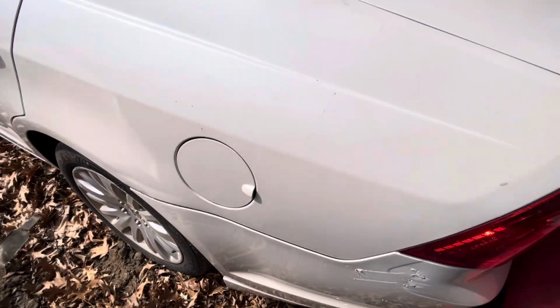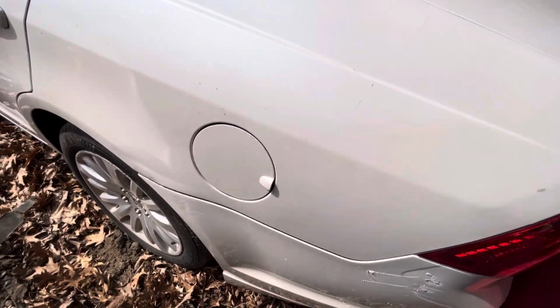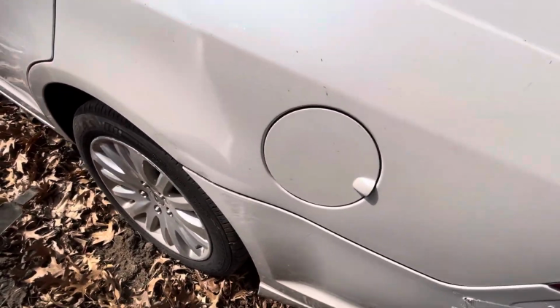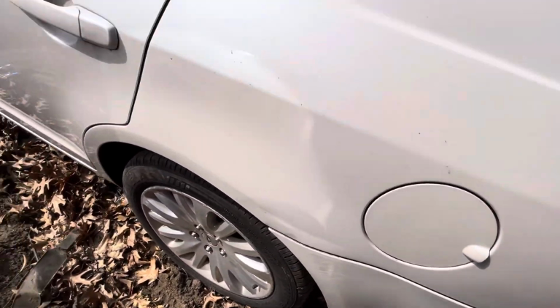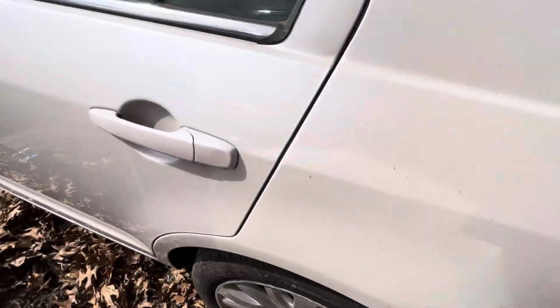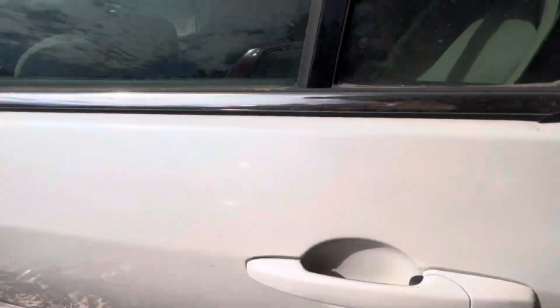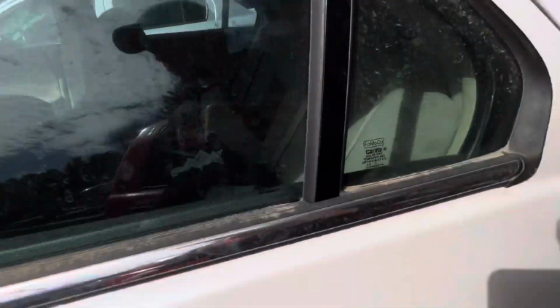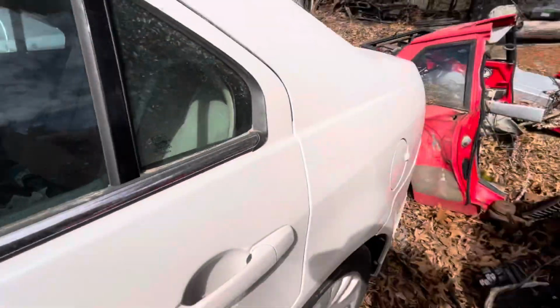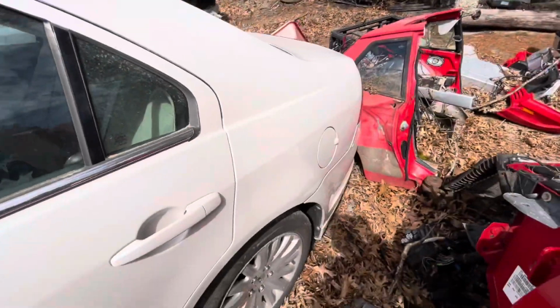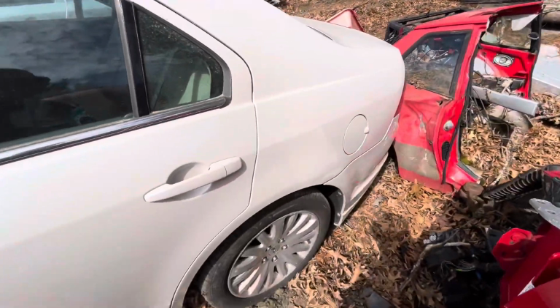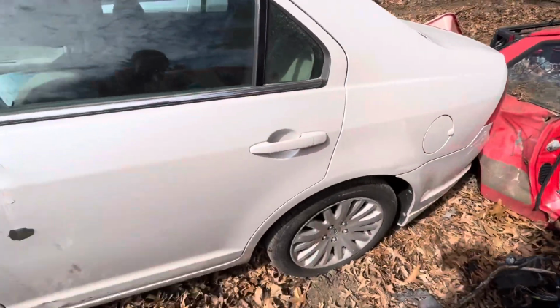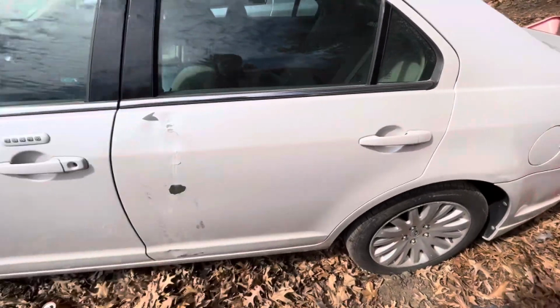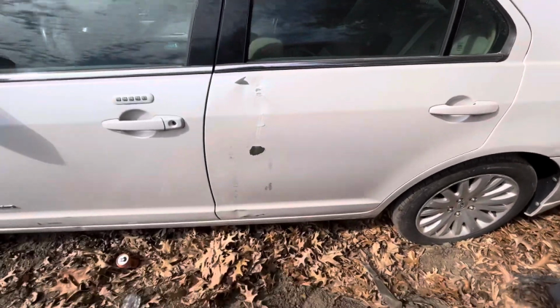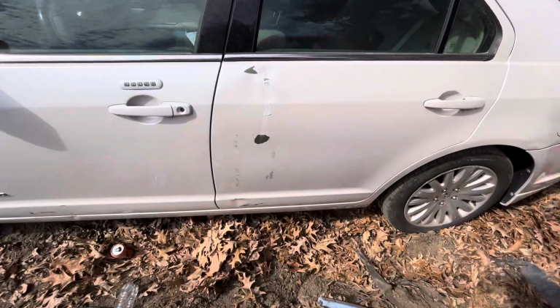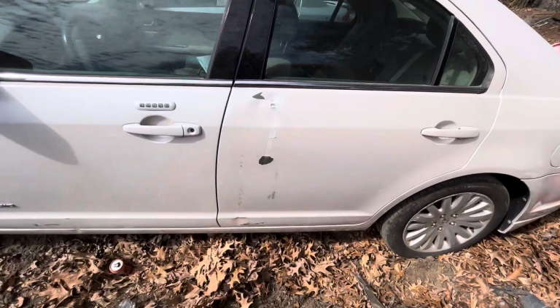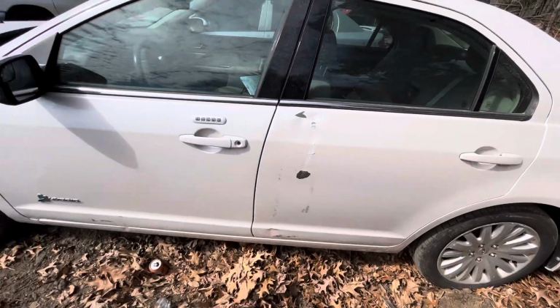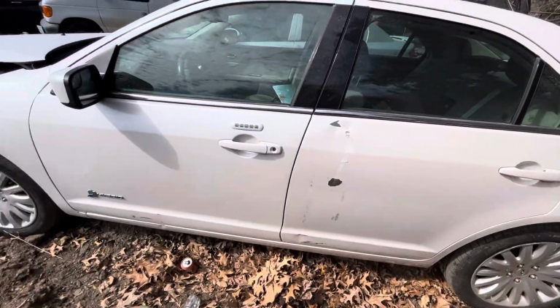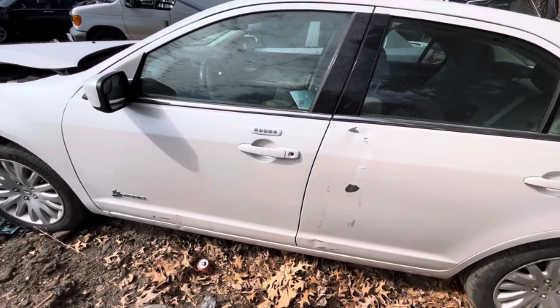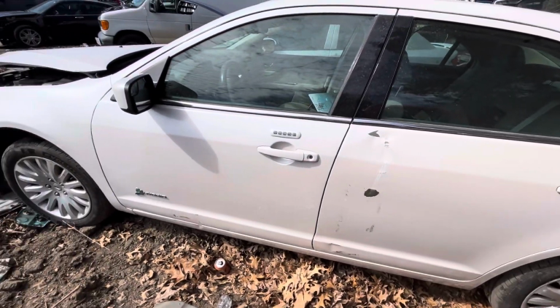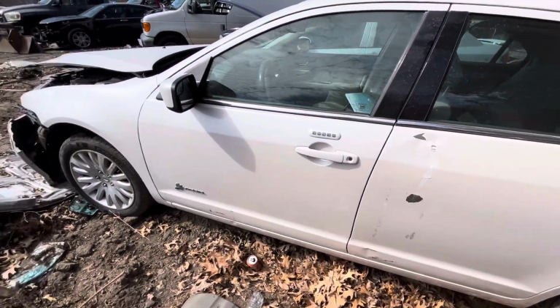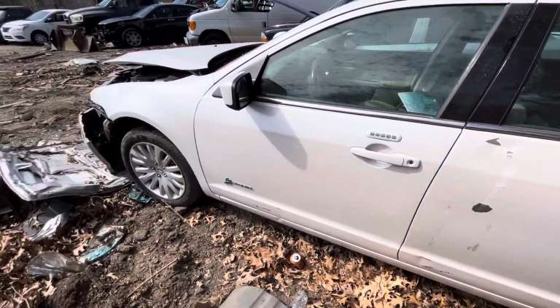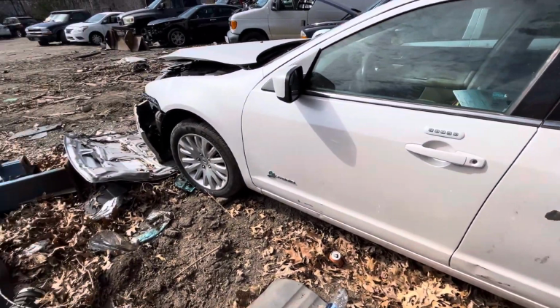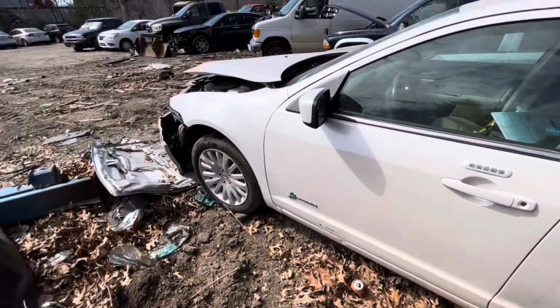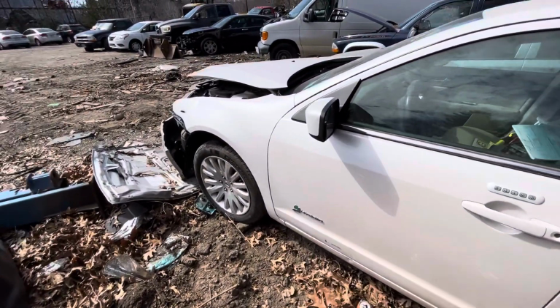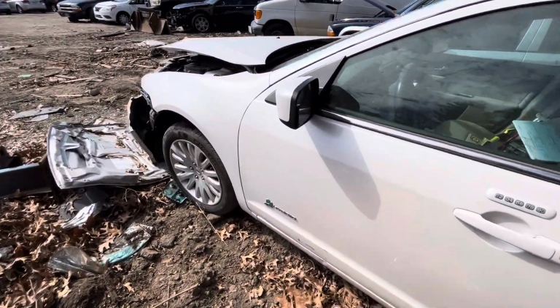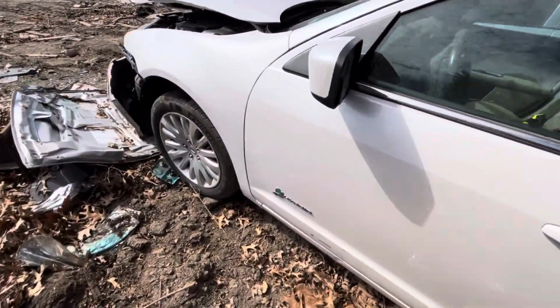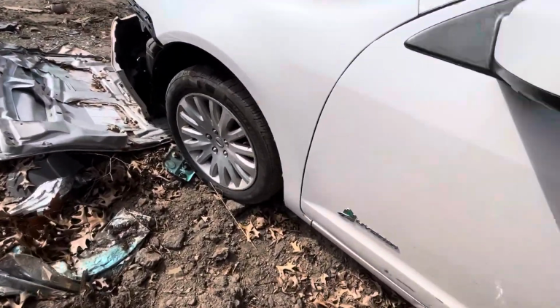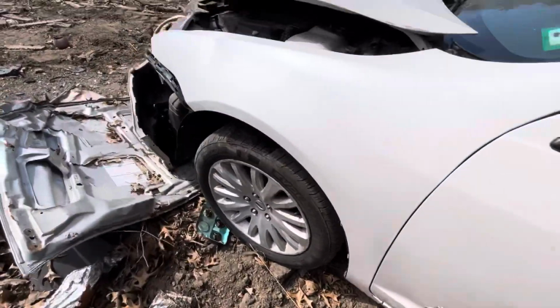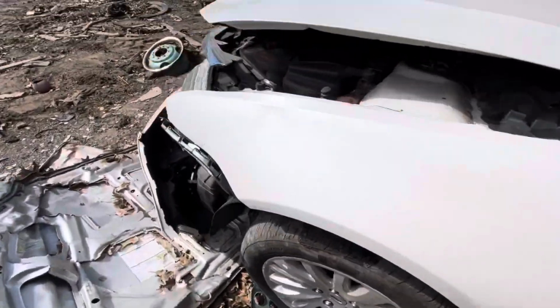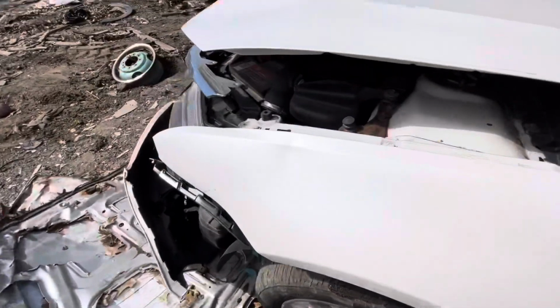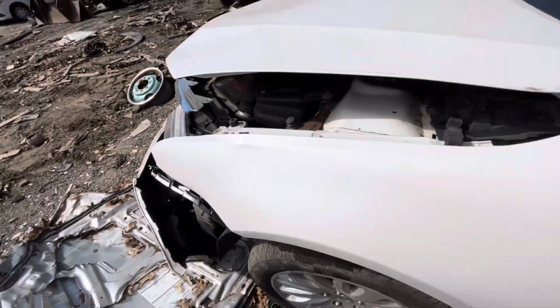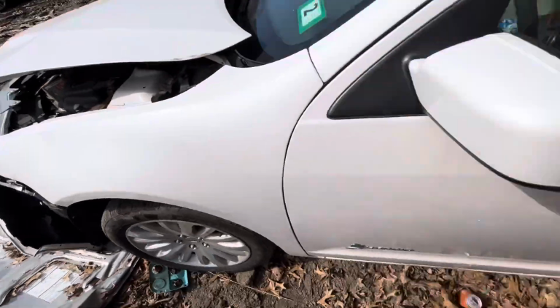Other quarter looks good. Rear driver door's junk, it's all dented up. Front driver's good. Glass mirror made it. Fender, not the prettiest, has some dents on top.